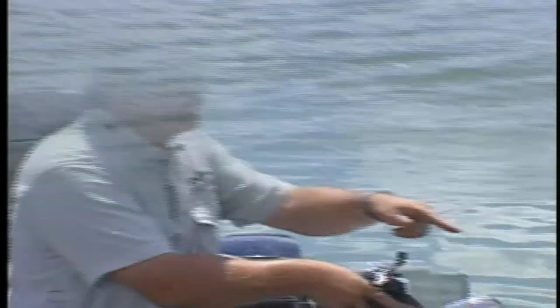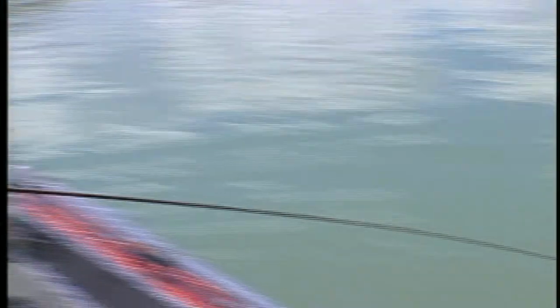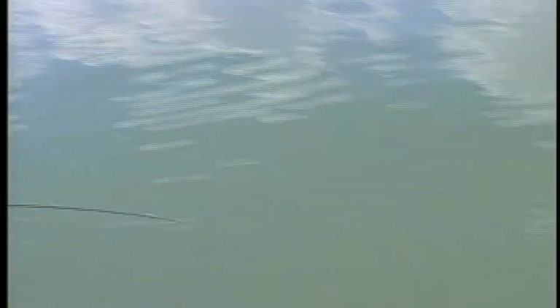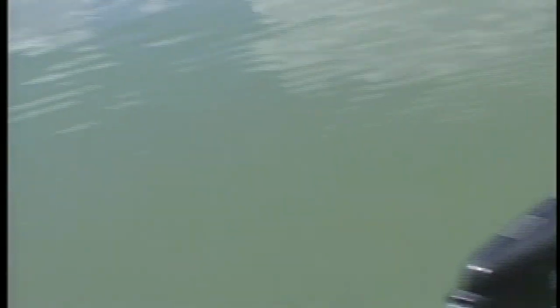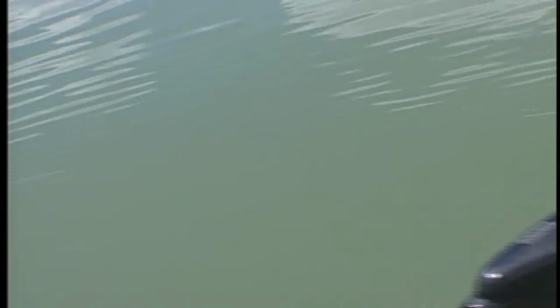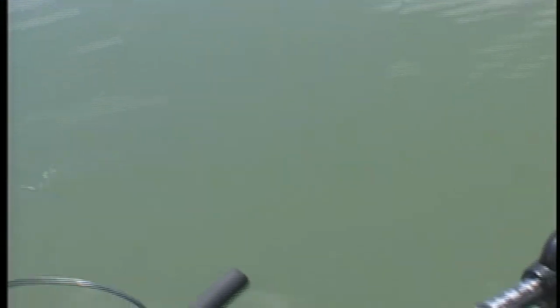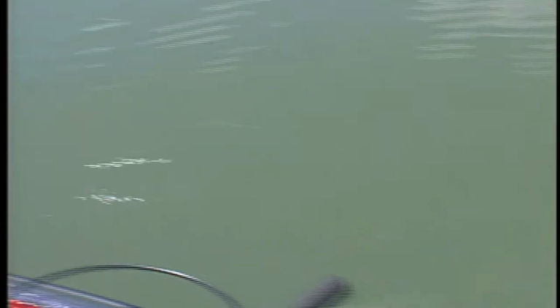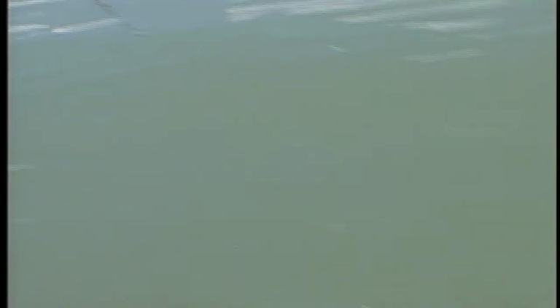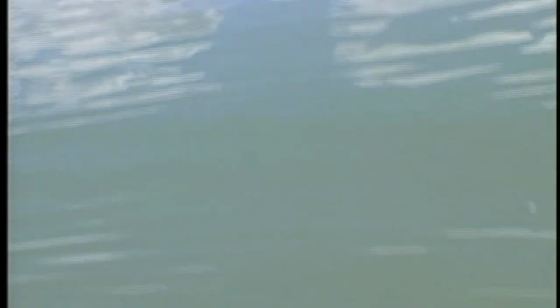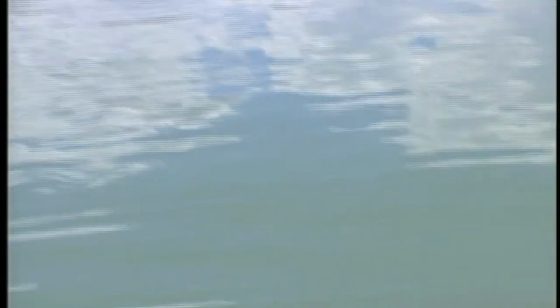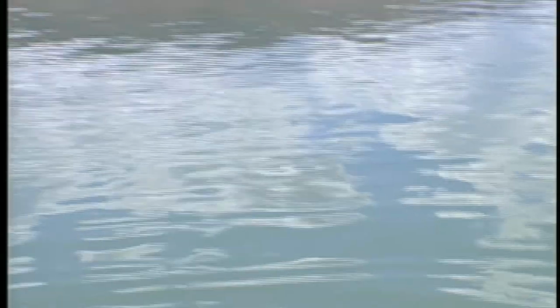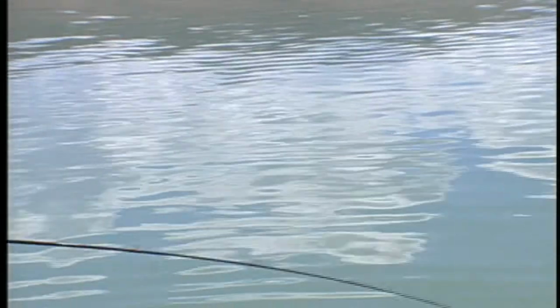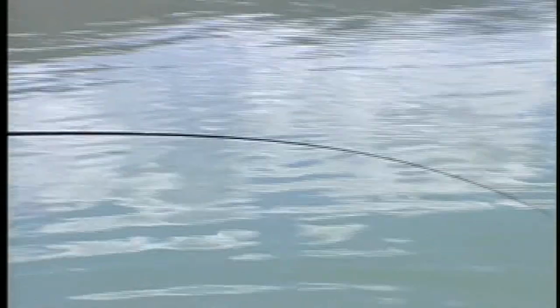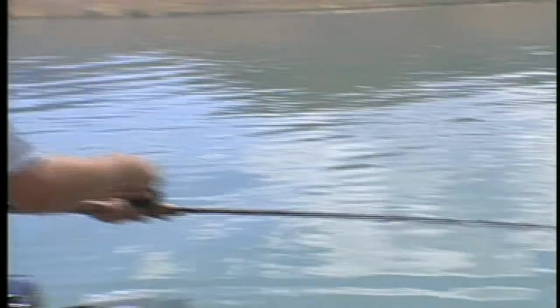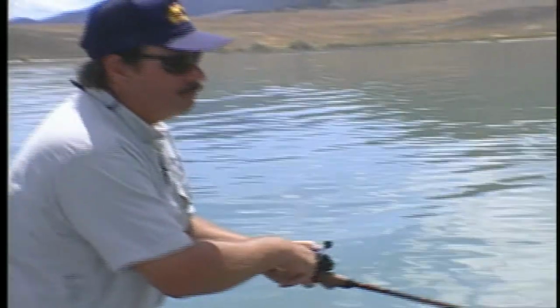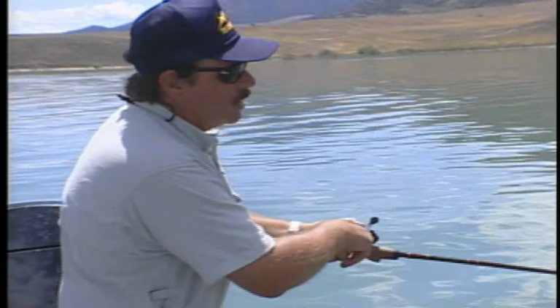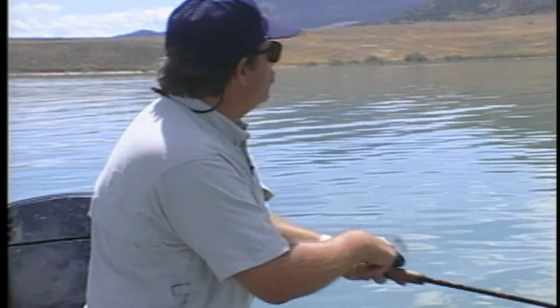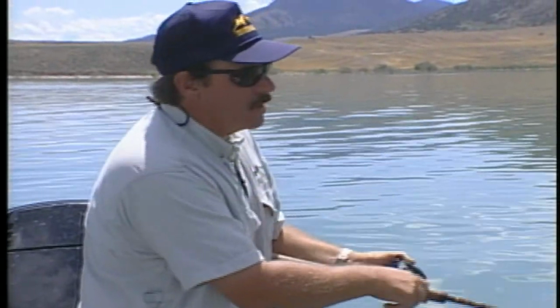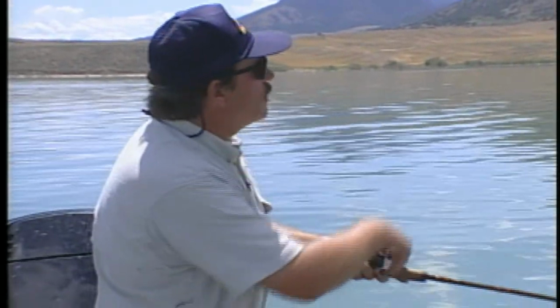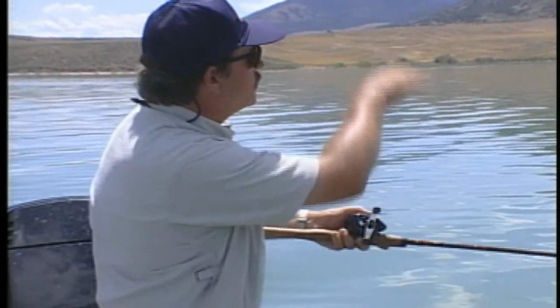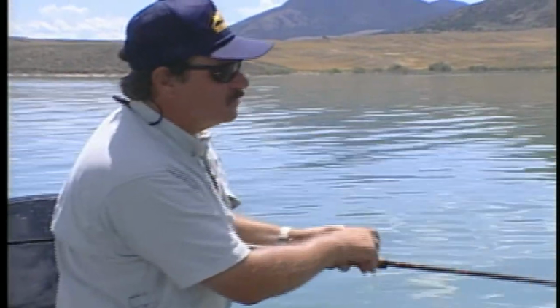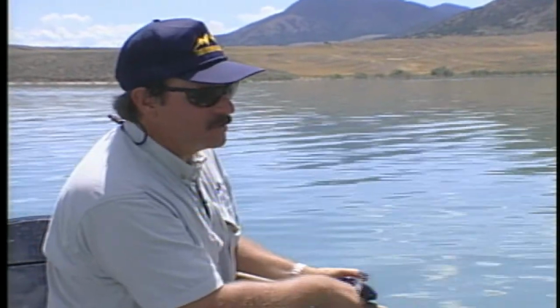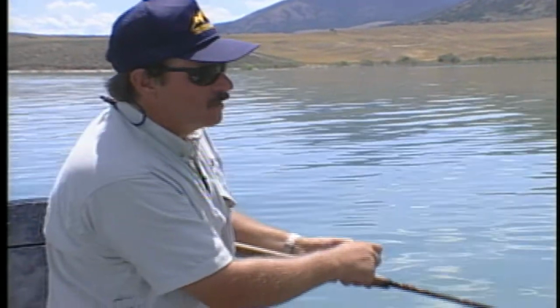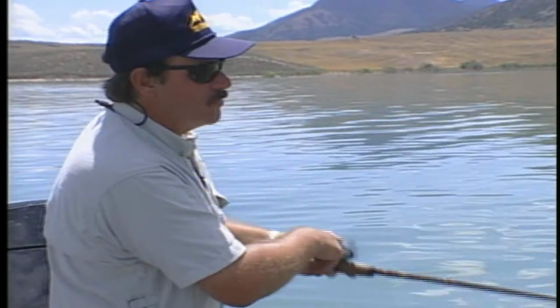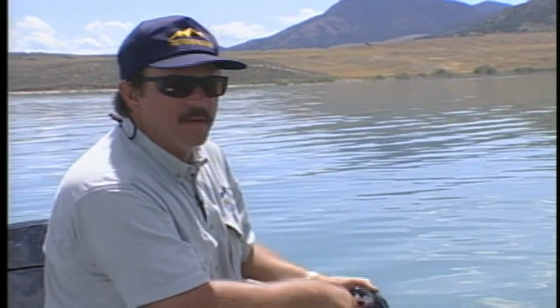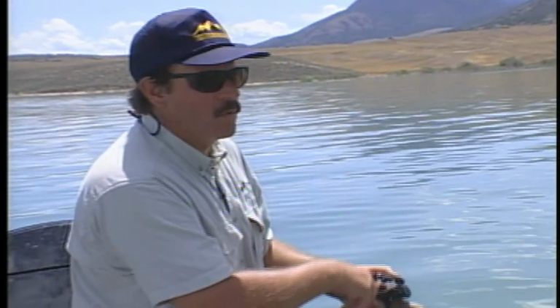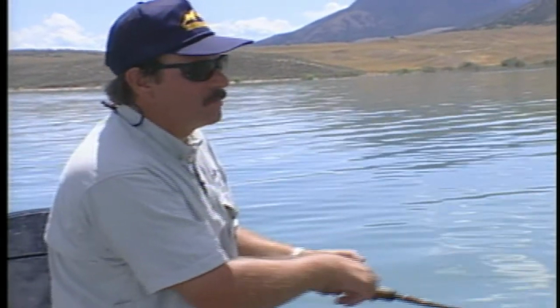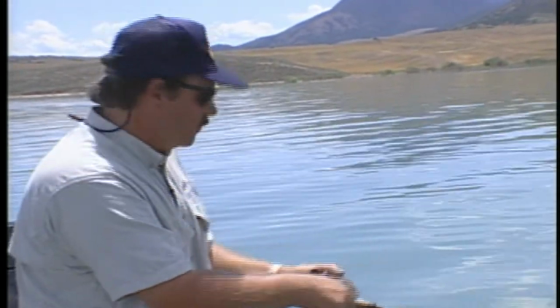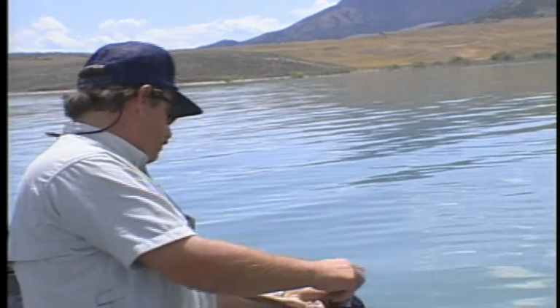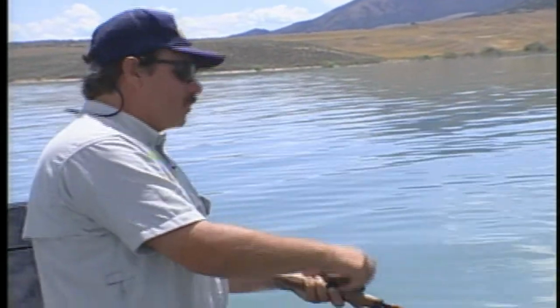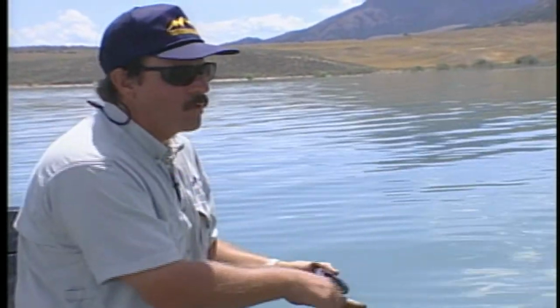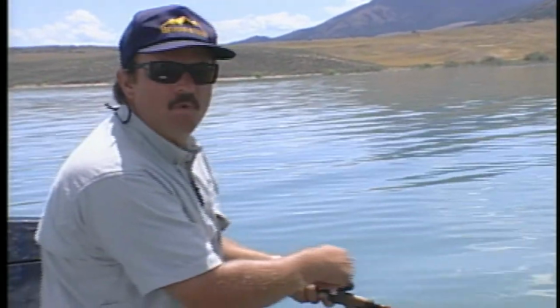Fish hit that — look at this. Got it. Feels like a good one. These fish have moved off of these flats from springtime as the water's warmed up, and they've moved into between 30 and 40 feet of water.